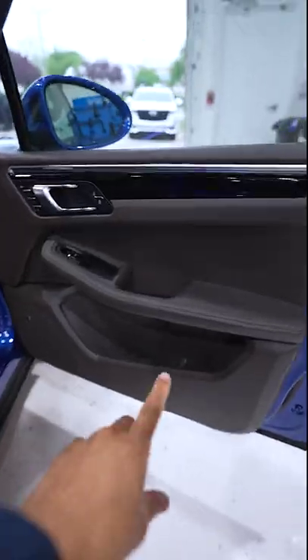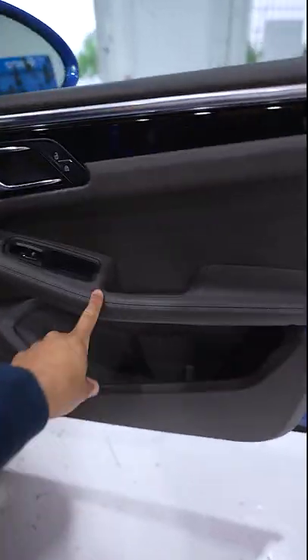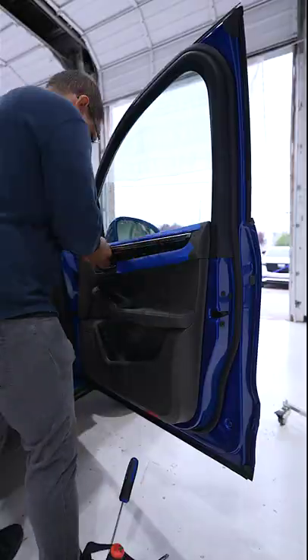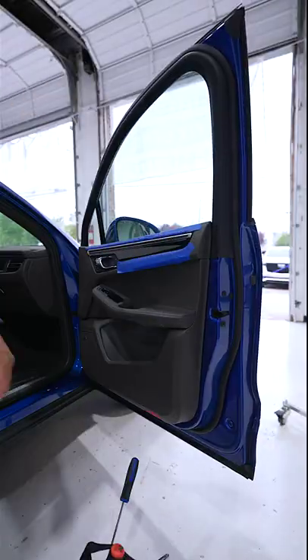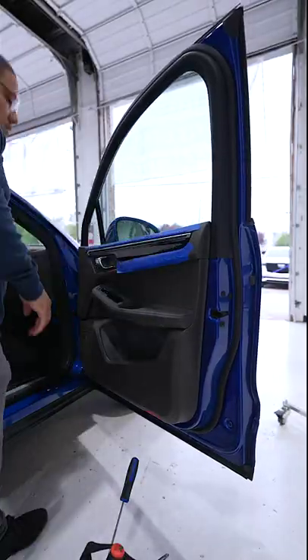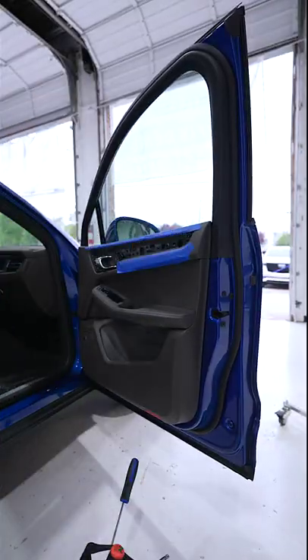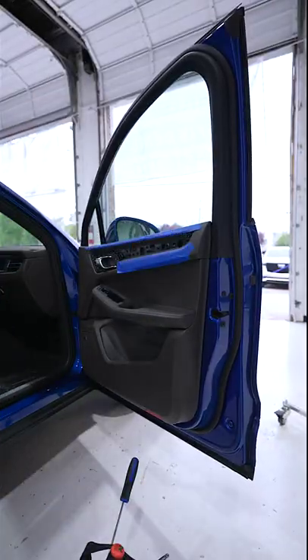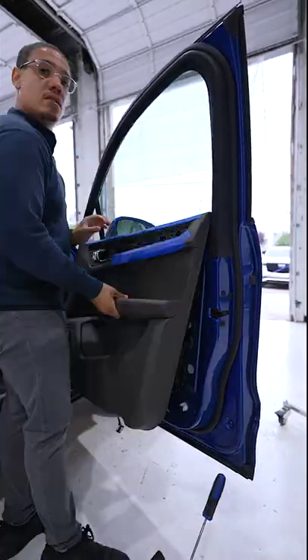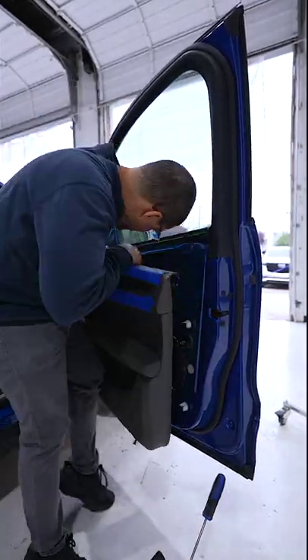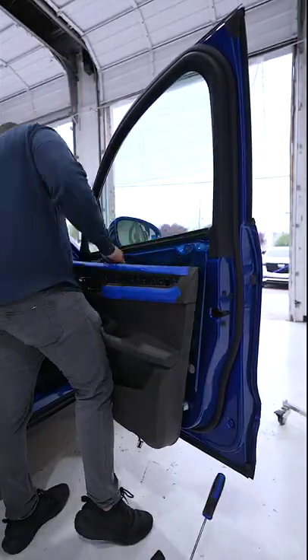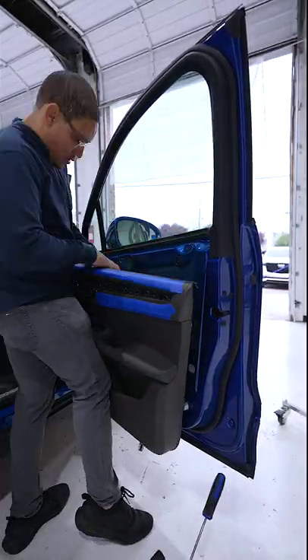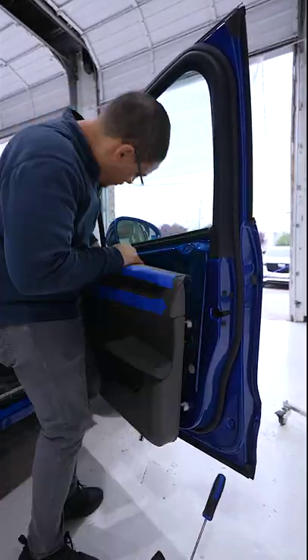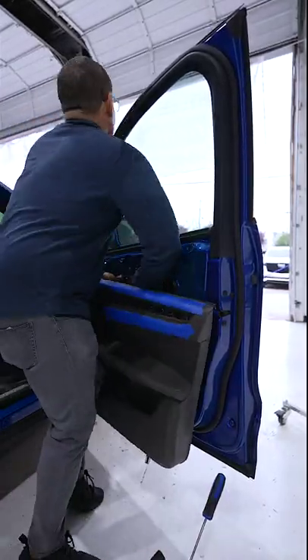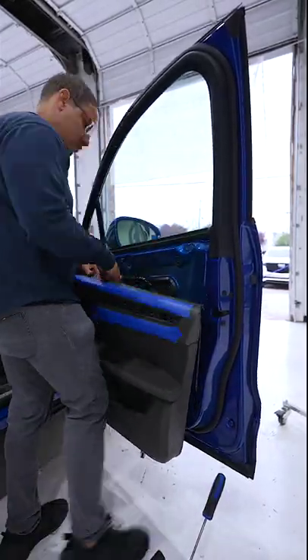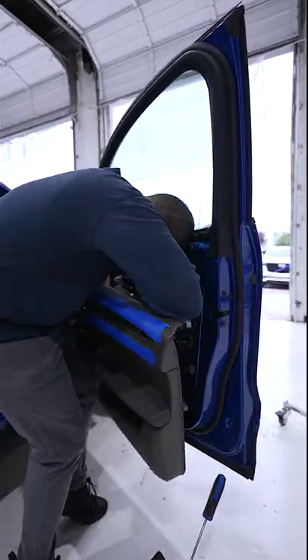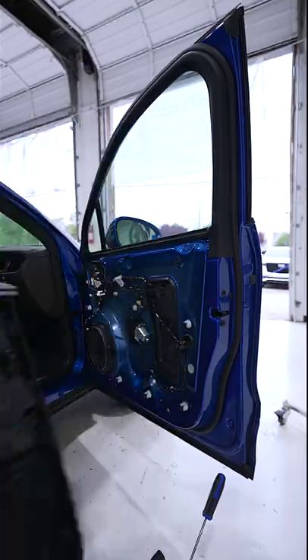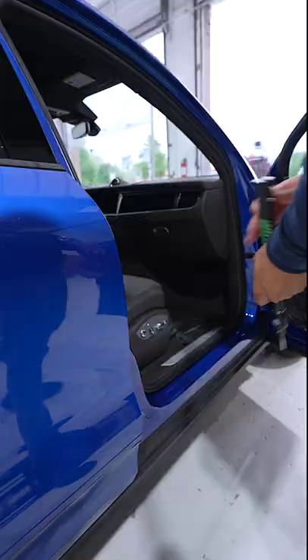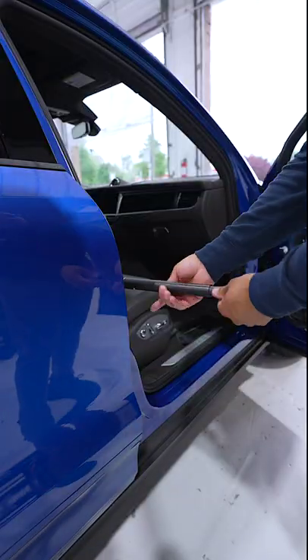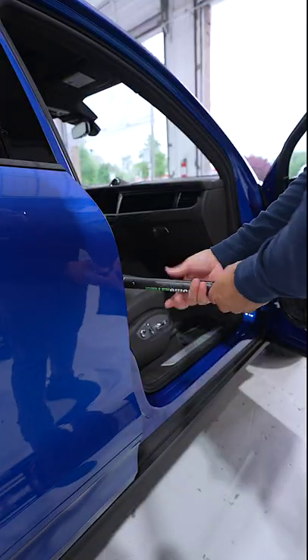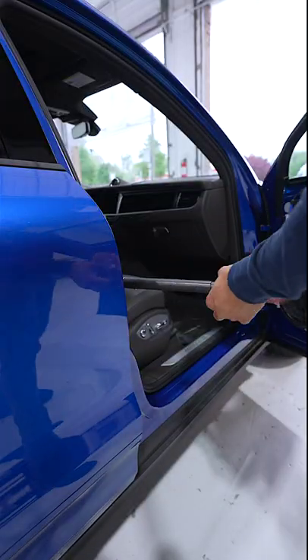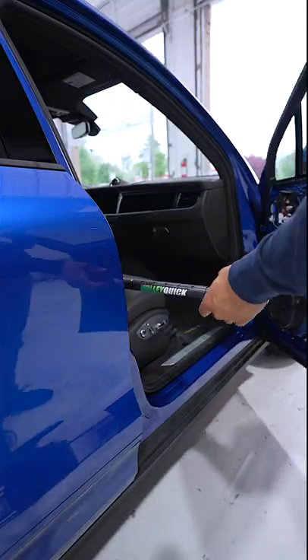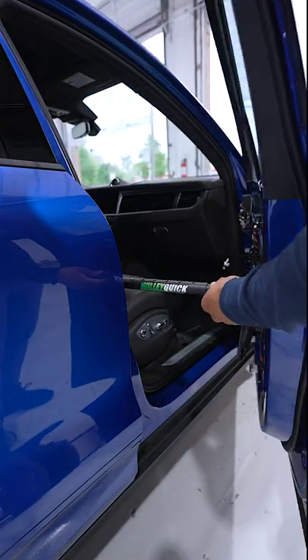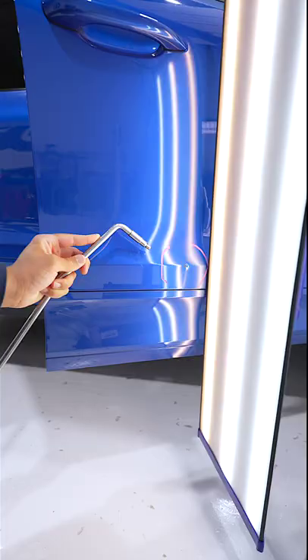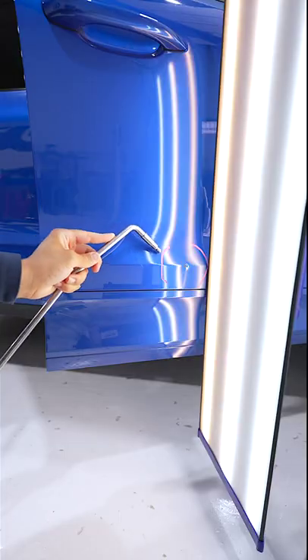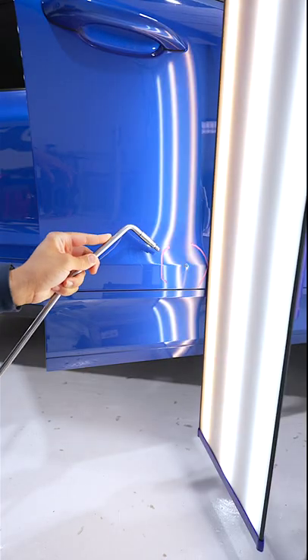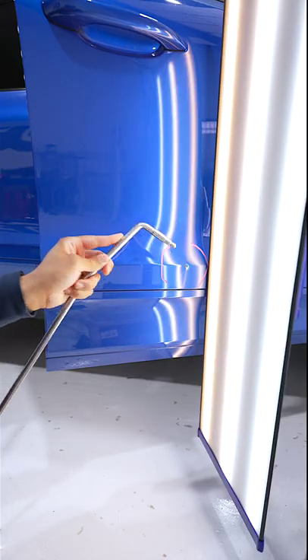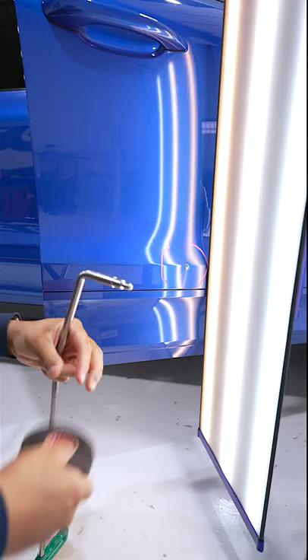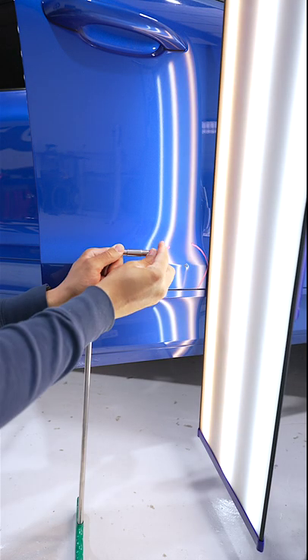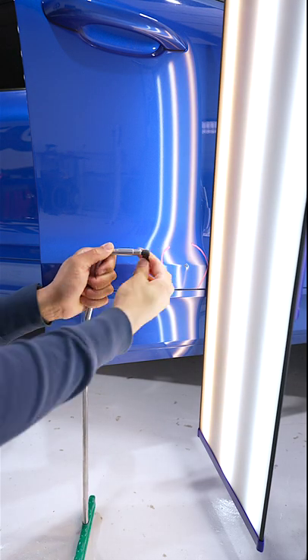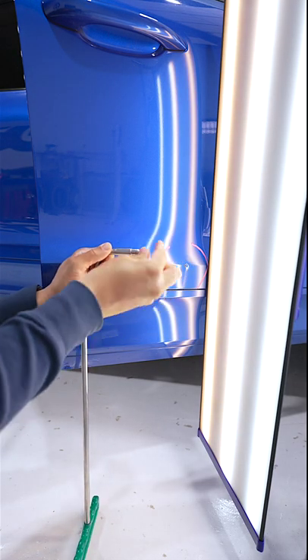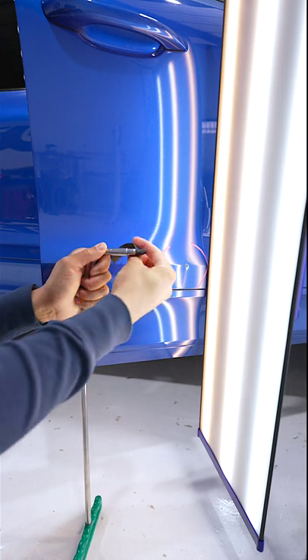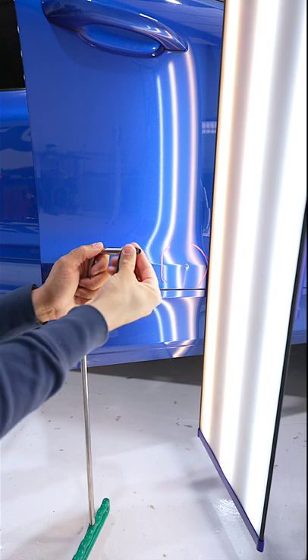We take the door panel off, the carrier plate out, and unfortunately the window too. Now that that's out, we're going to support the door with a Willy Quick door hanger.